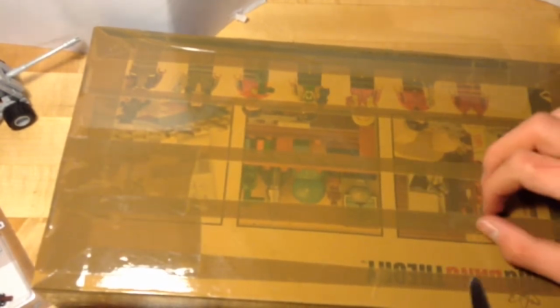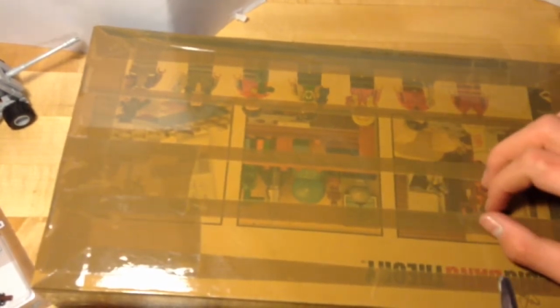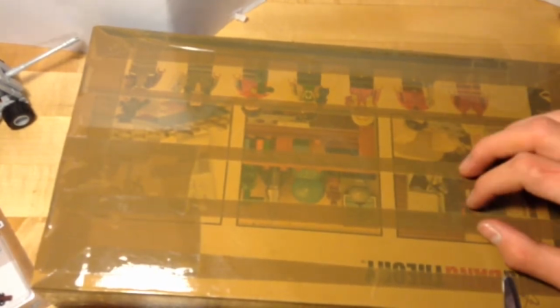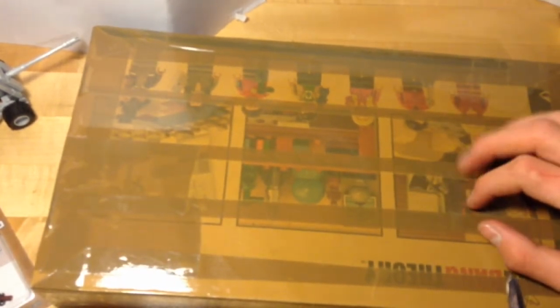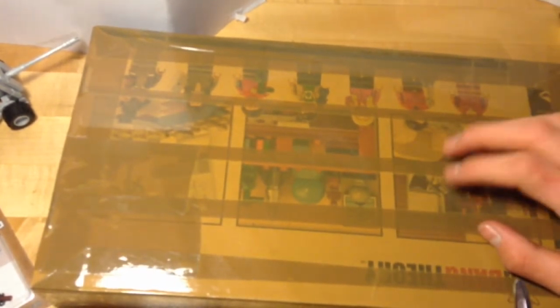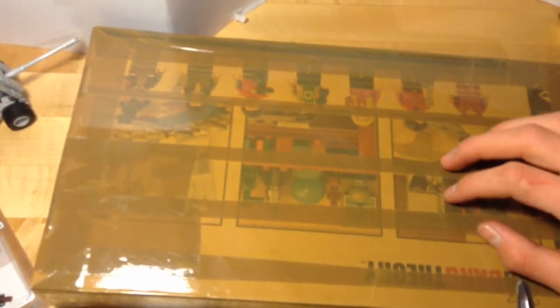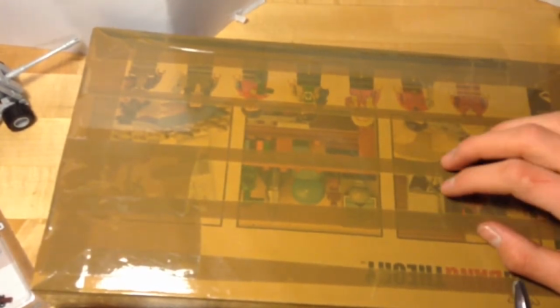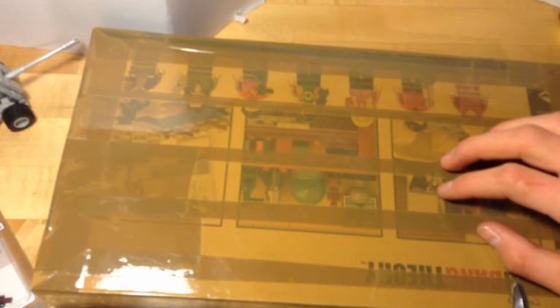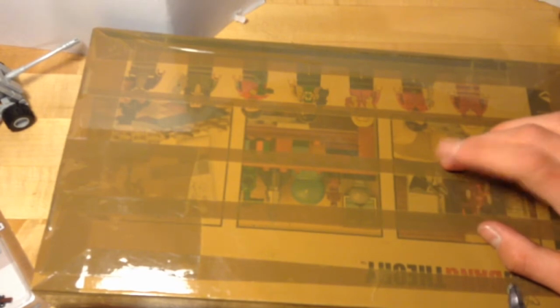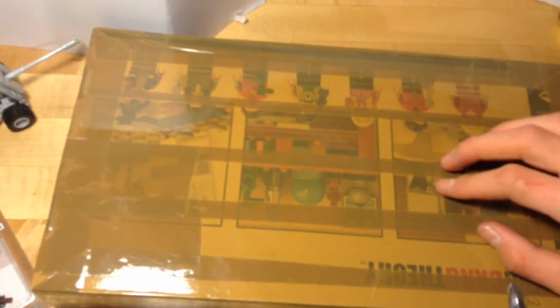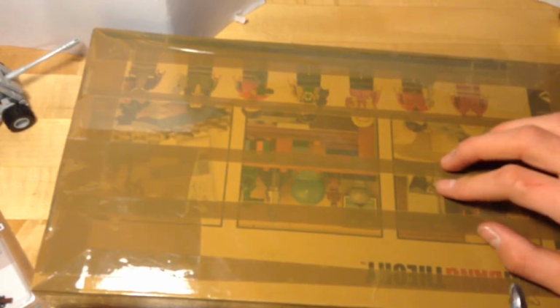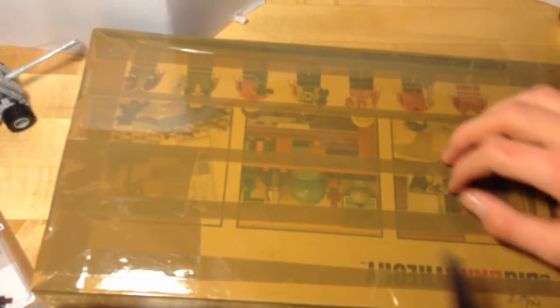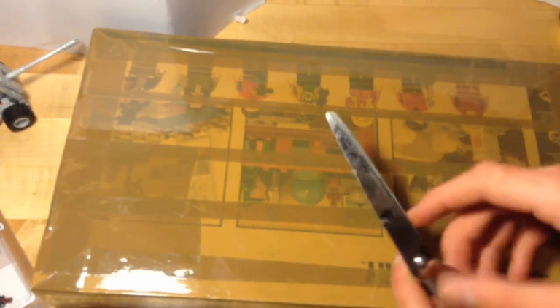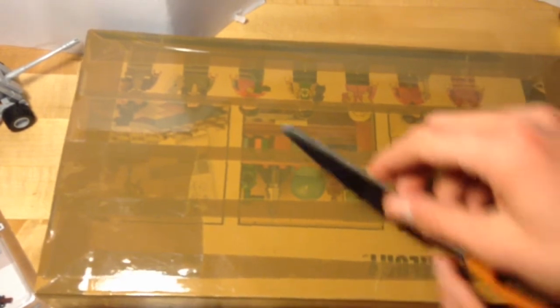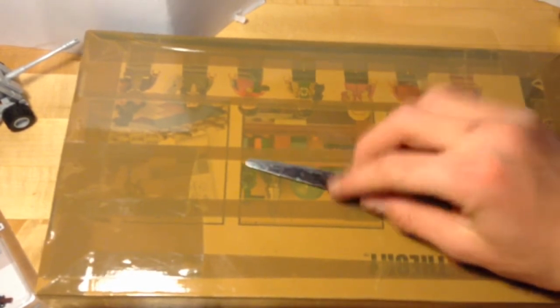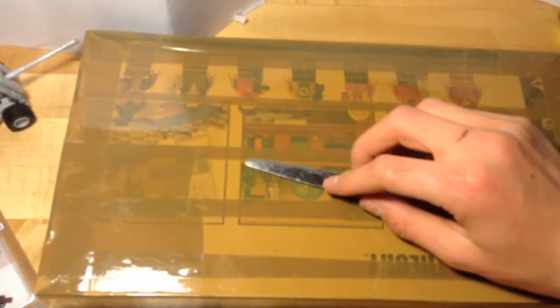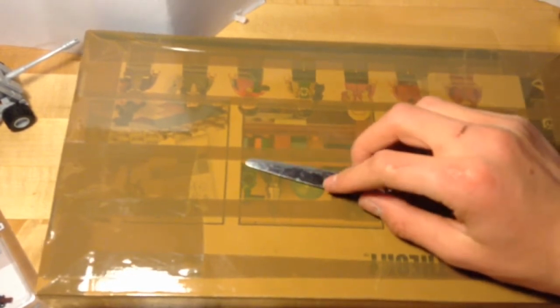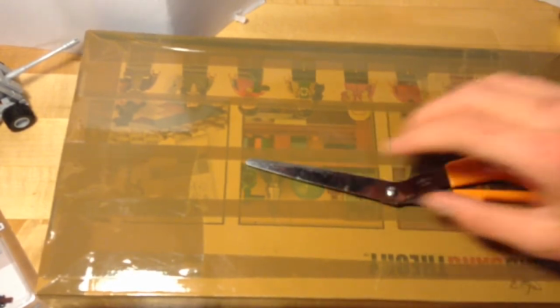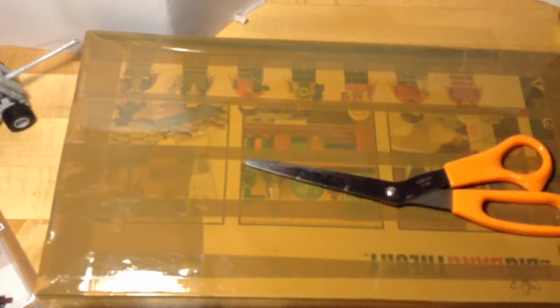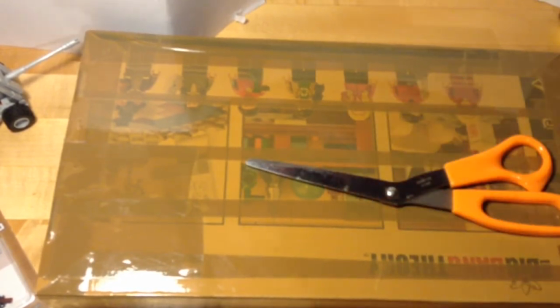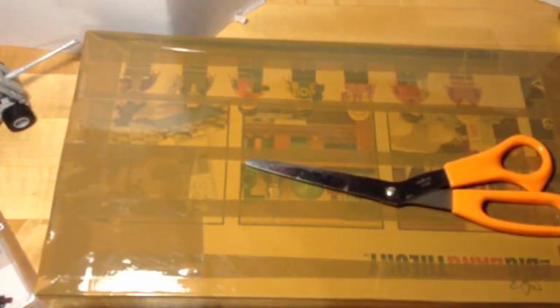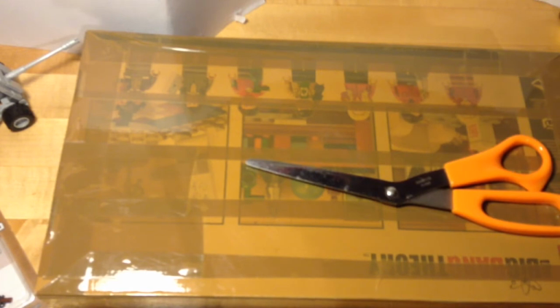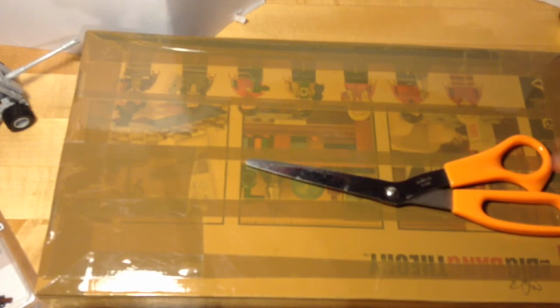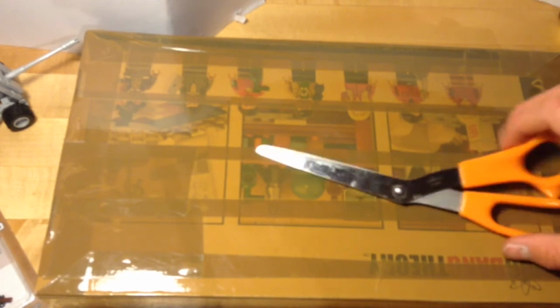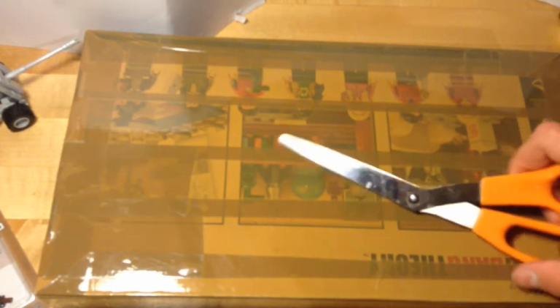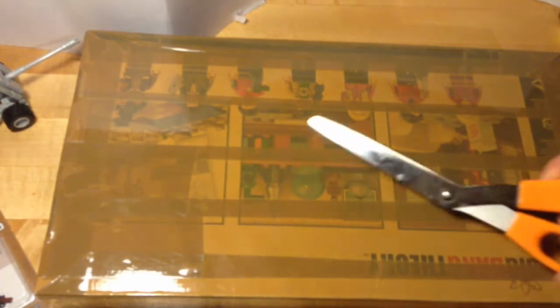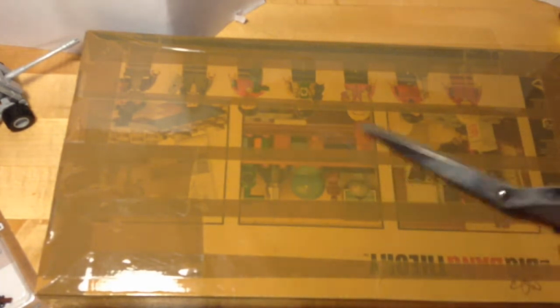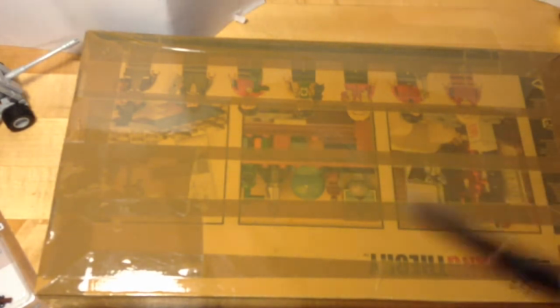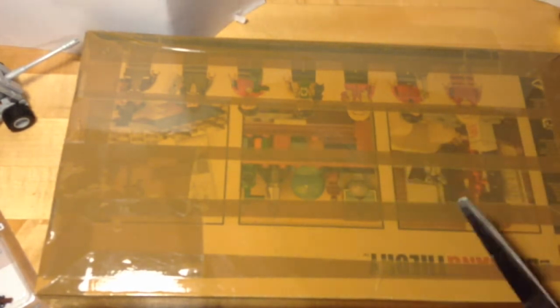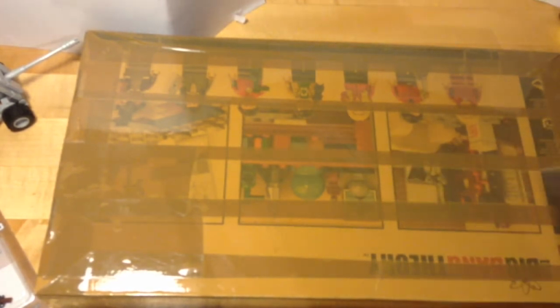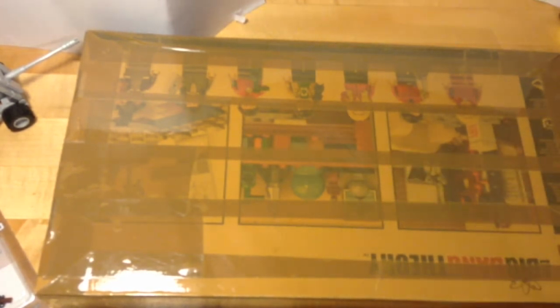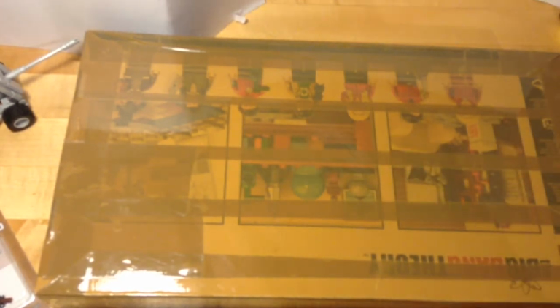Just to let you know, this order is about 1,000 pieces, this one that I'm about to unbox here. And I've ordered another one which is about 200 pieces, so that one is also coming soon.